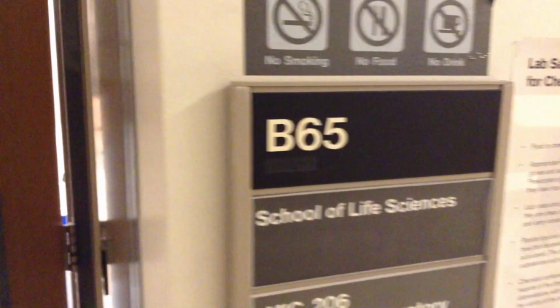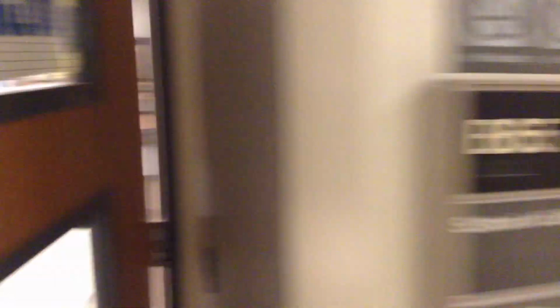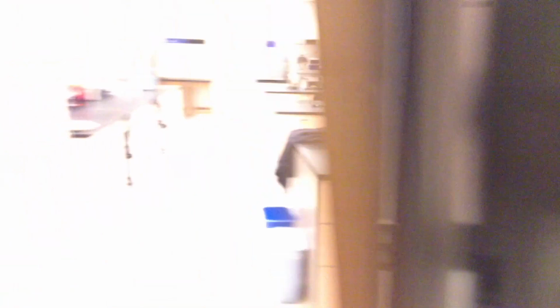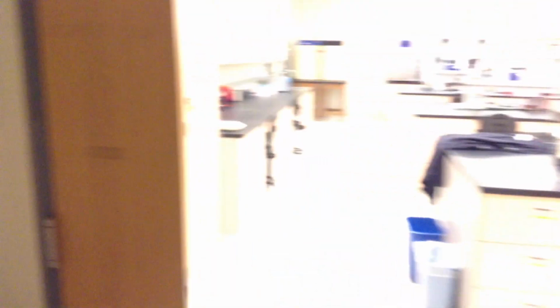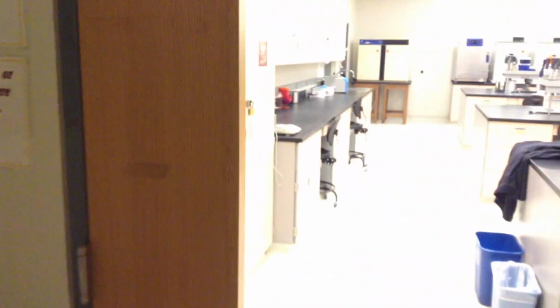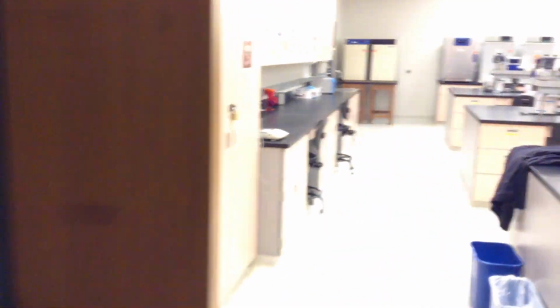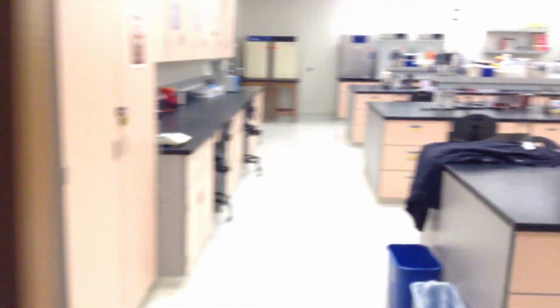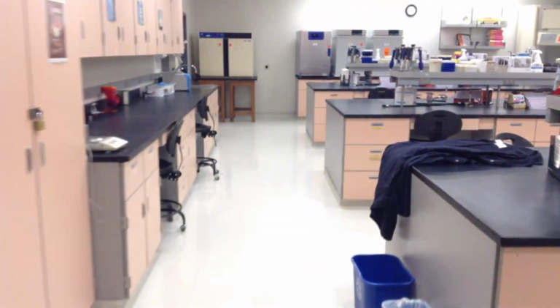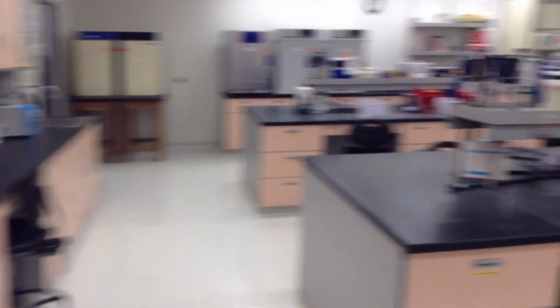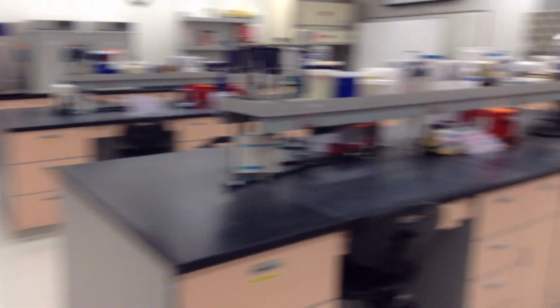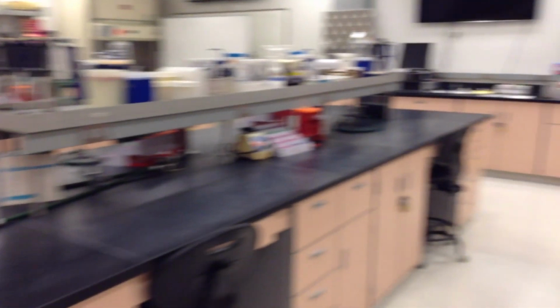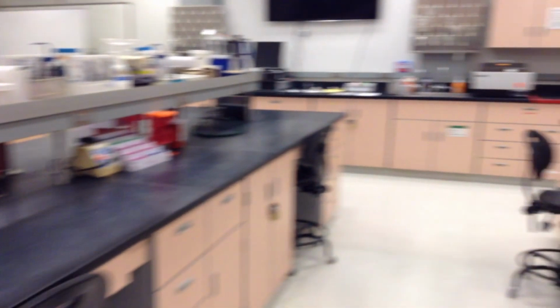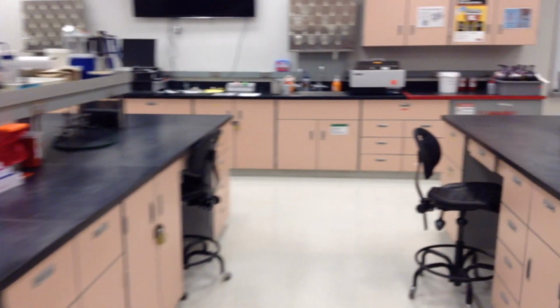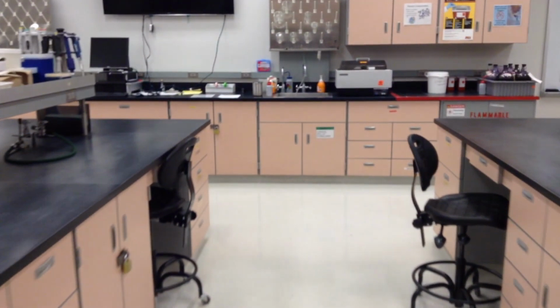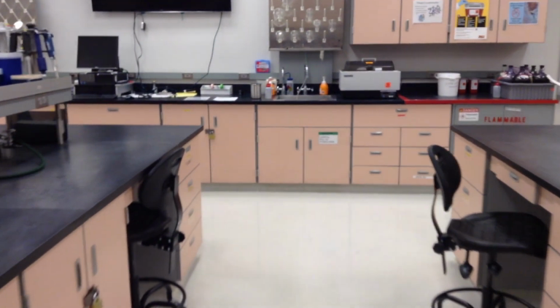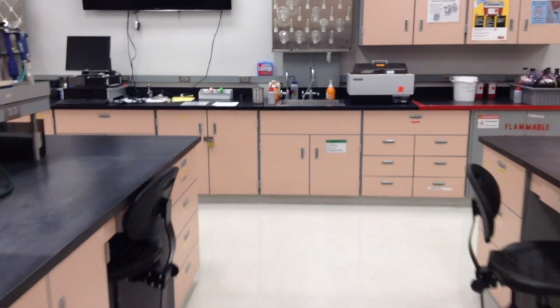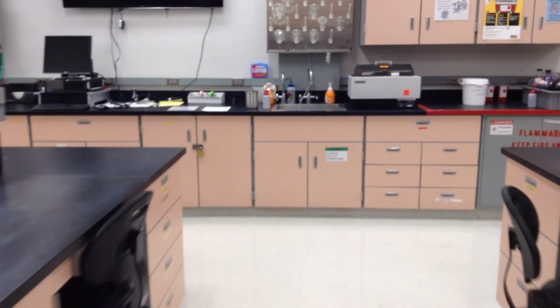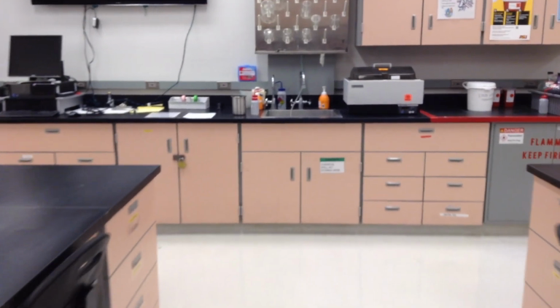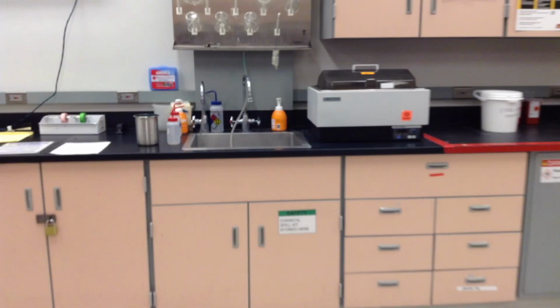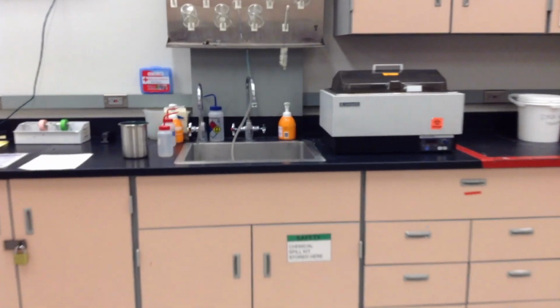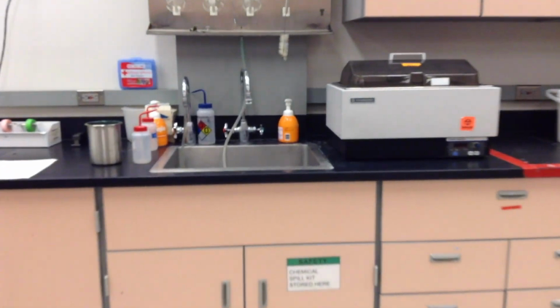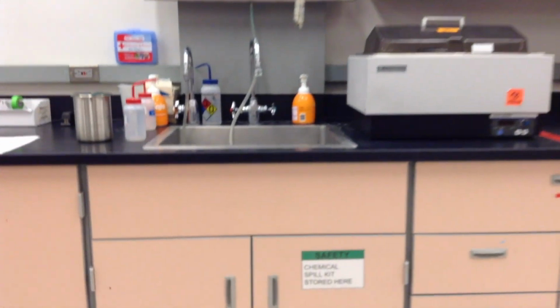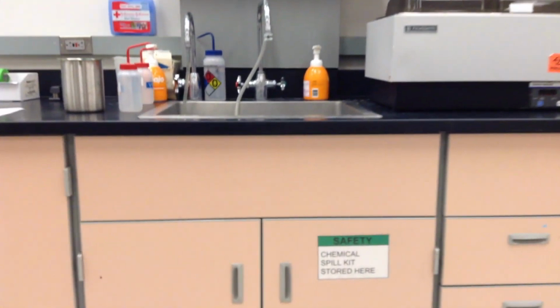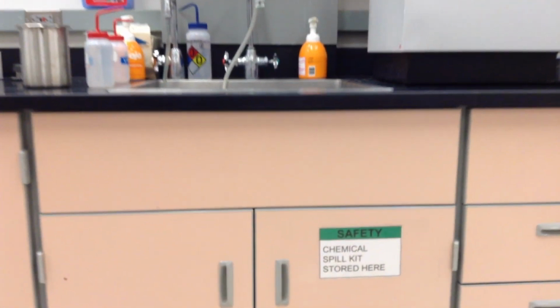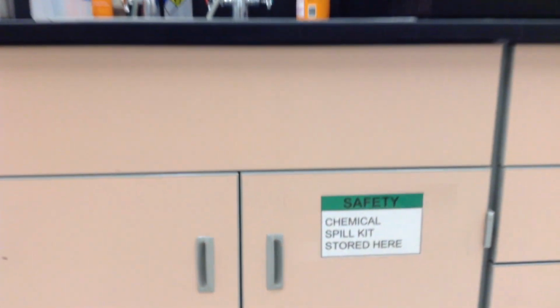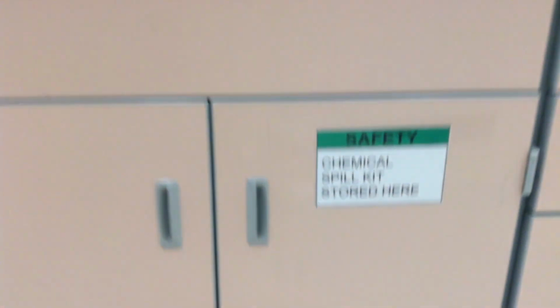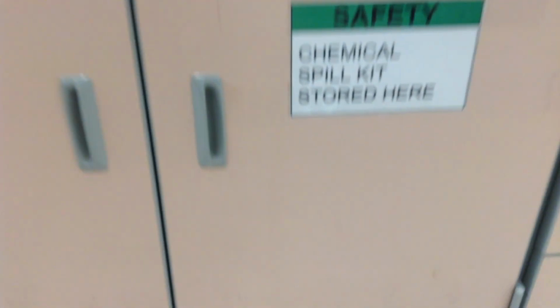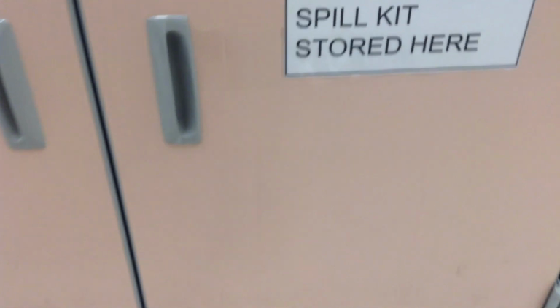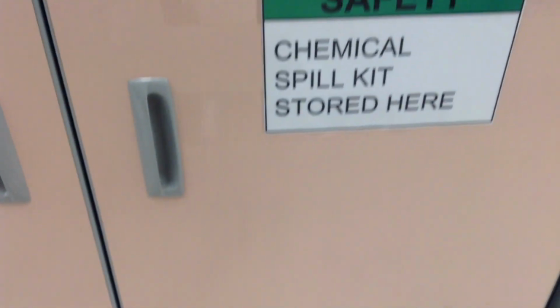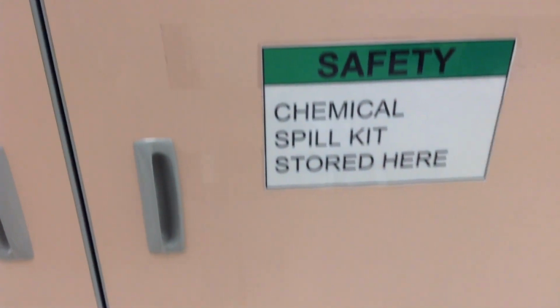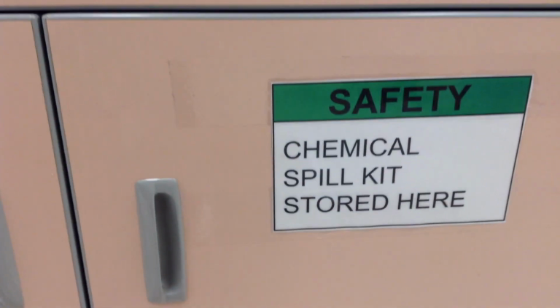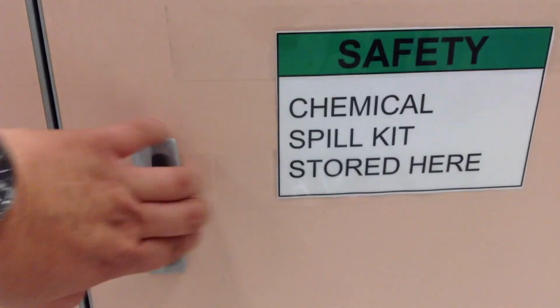The chemical spill kit in room B65 is also located under the sink. Once you enter the main door to room B65, make your way towards the computer screen and you will find the sink to the right of the computer screen.